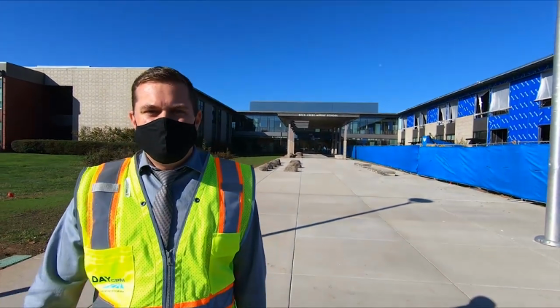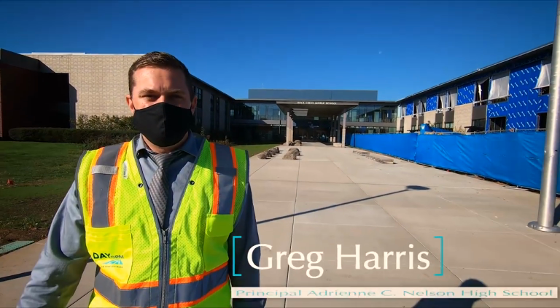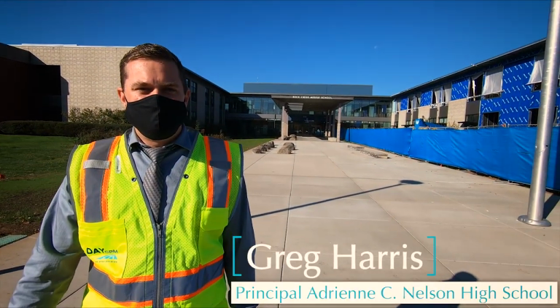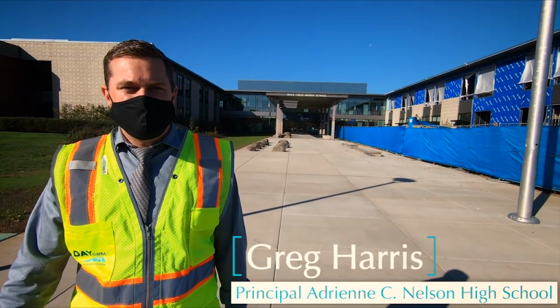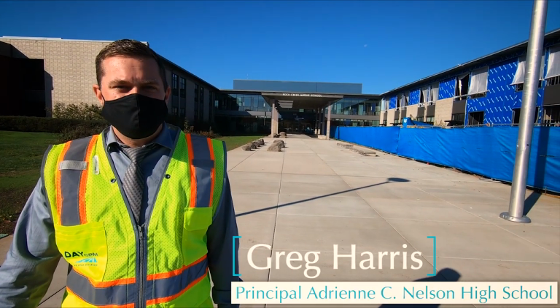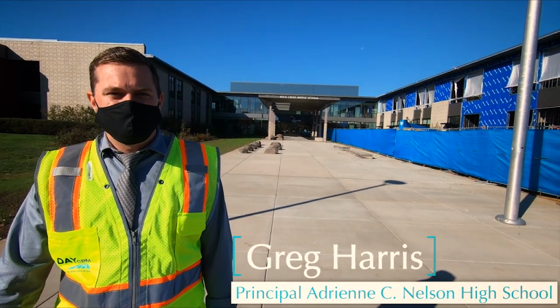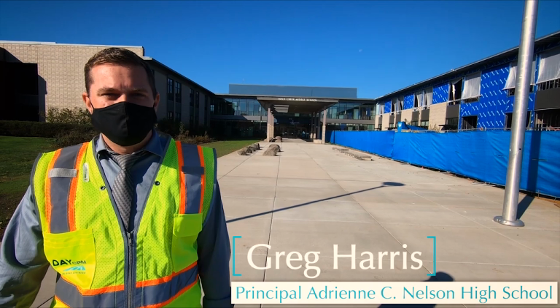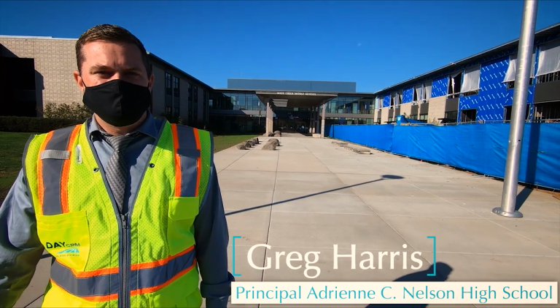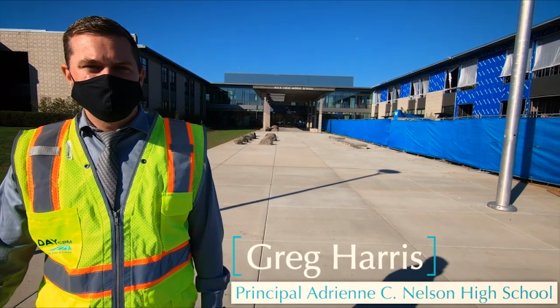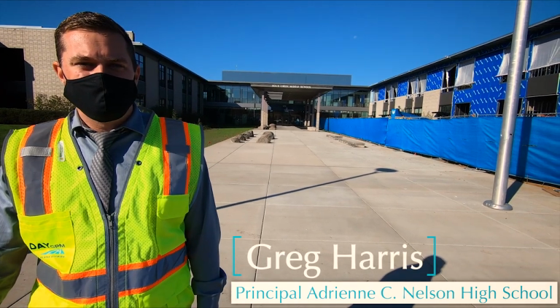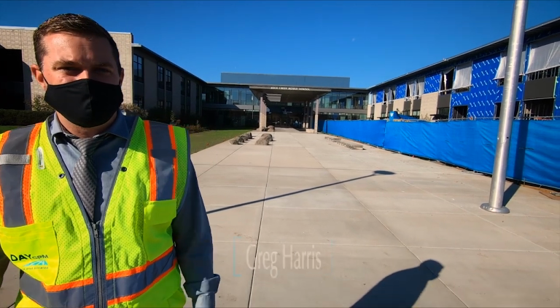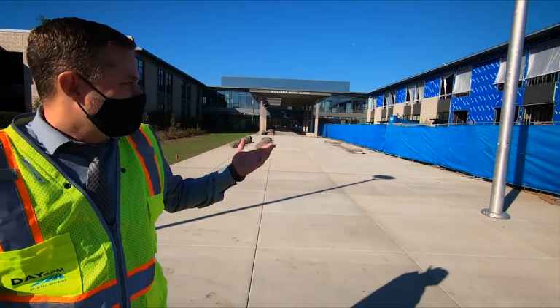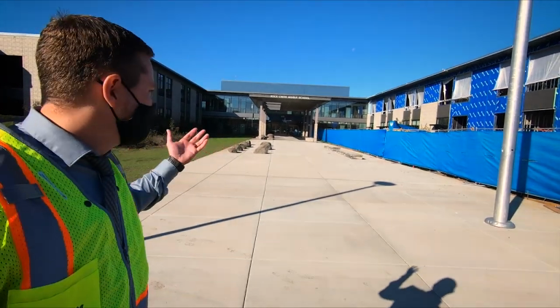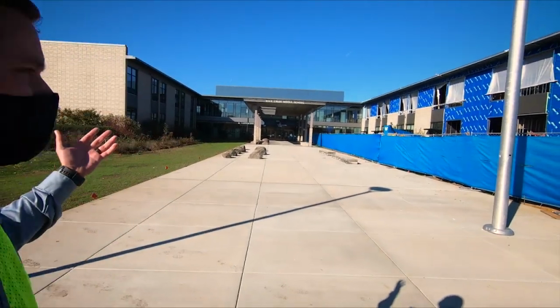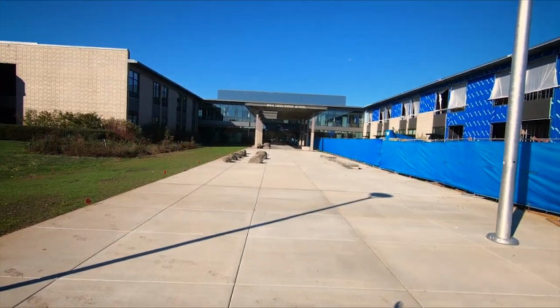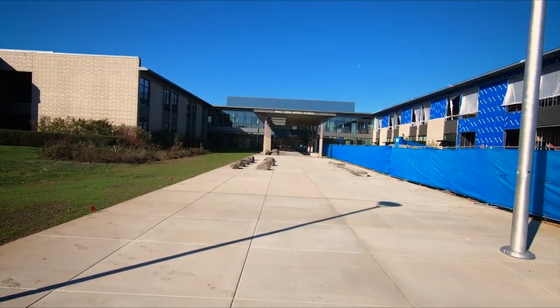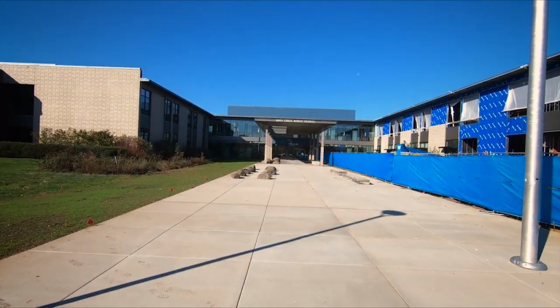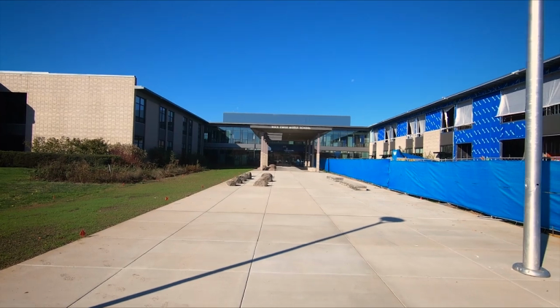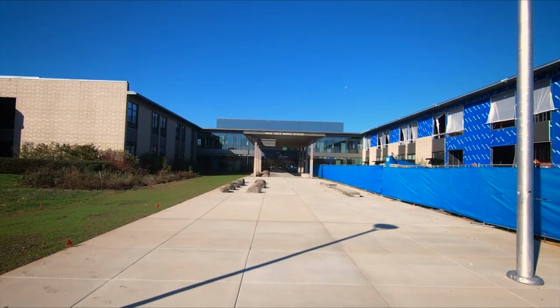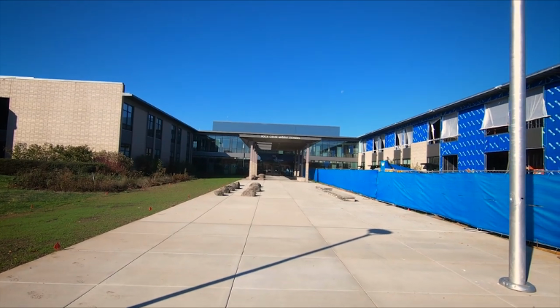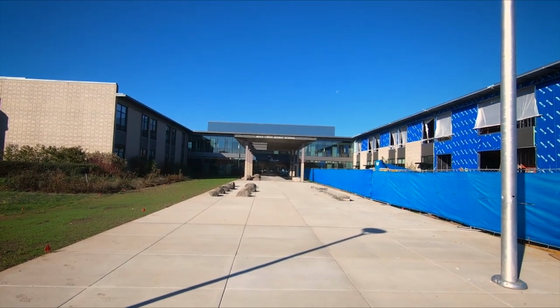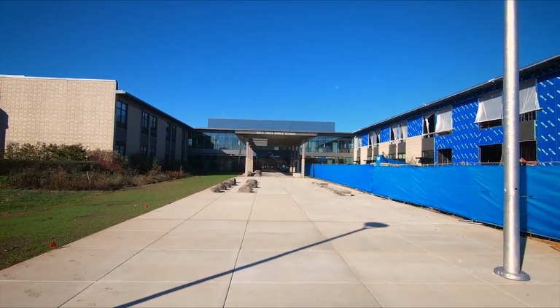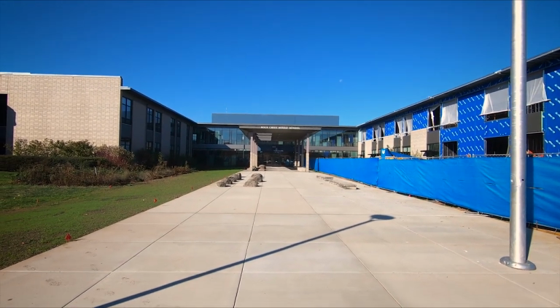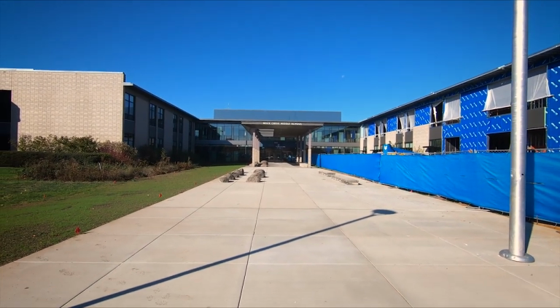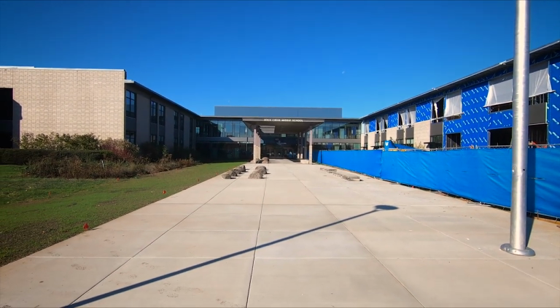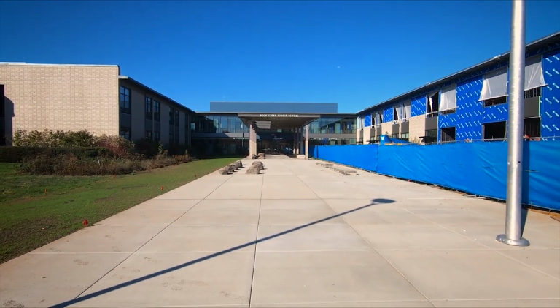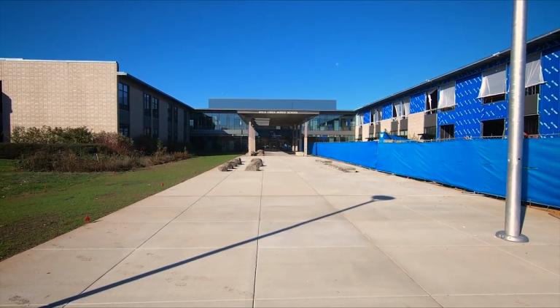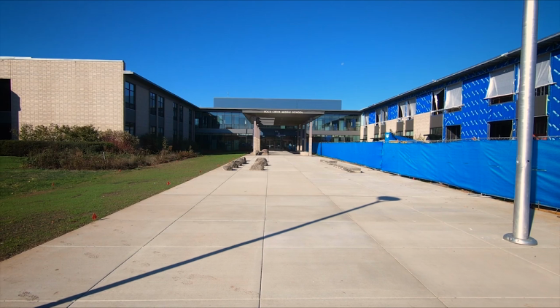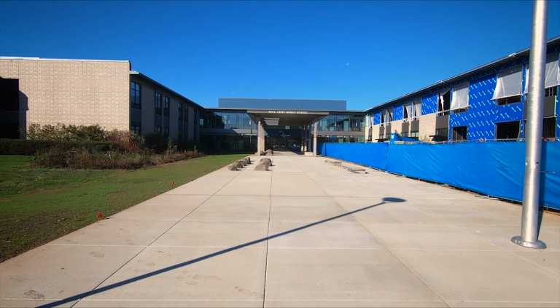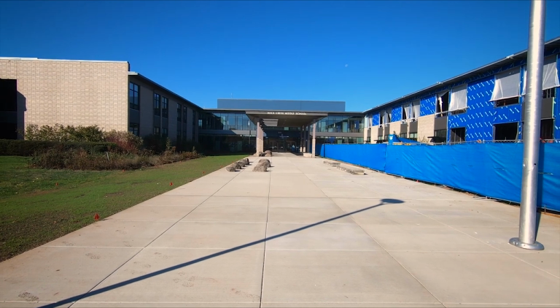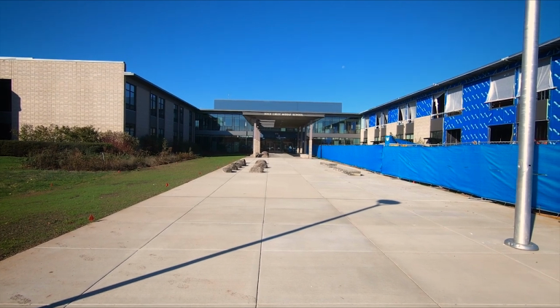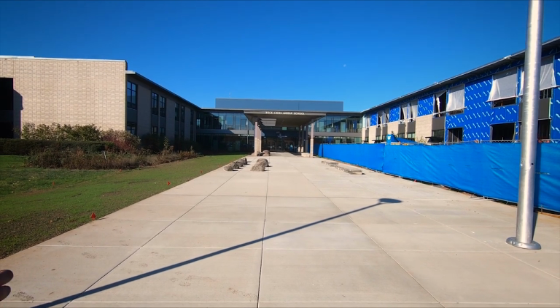Hey everybody, welcome to the future site of Adrian C. Nelson High School. We're about two thirds of the way through construction and what we're going to do today is just give you a tour of the building. It's currently Rock Creek Middle School here, but starting in the fall of 2021, it'll be Adrian C. Nelson High School. So let's take a look.